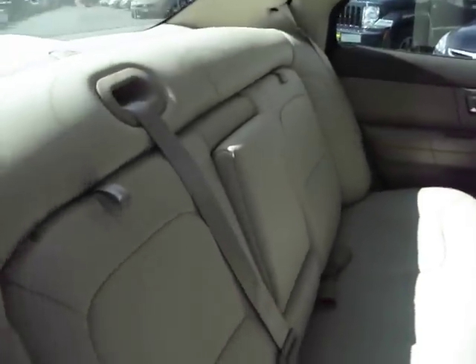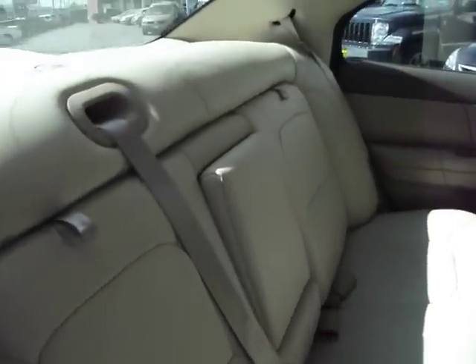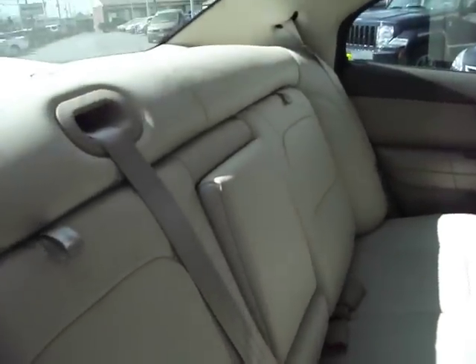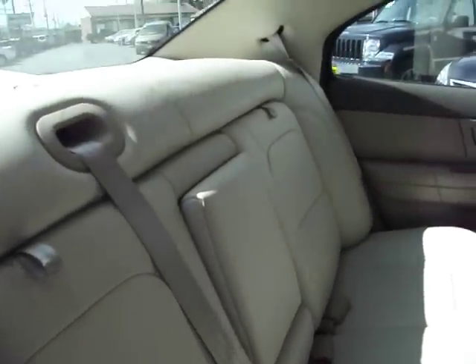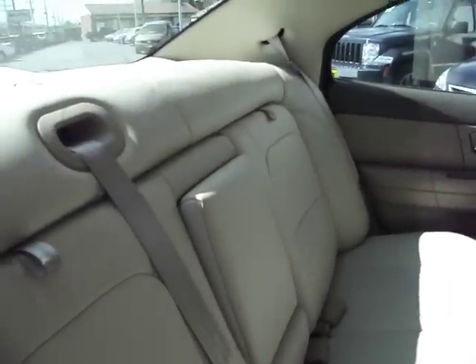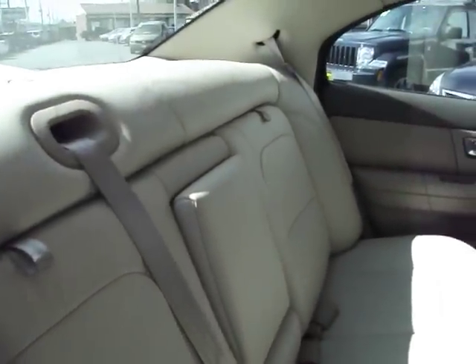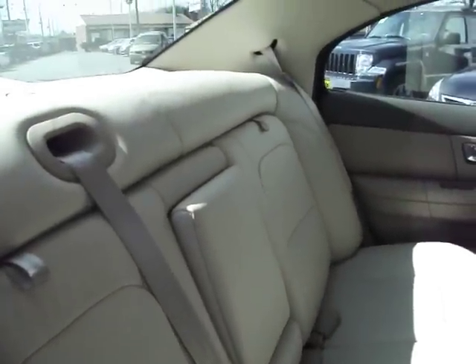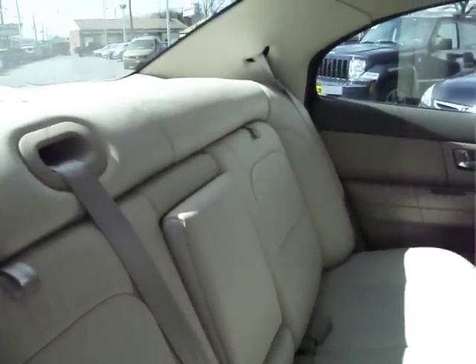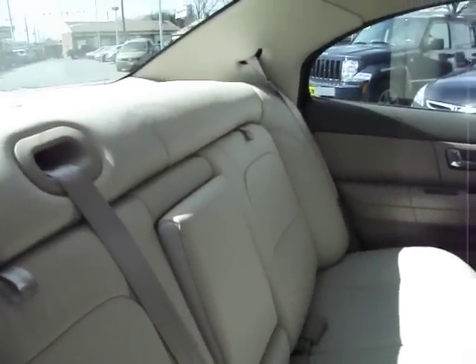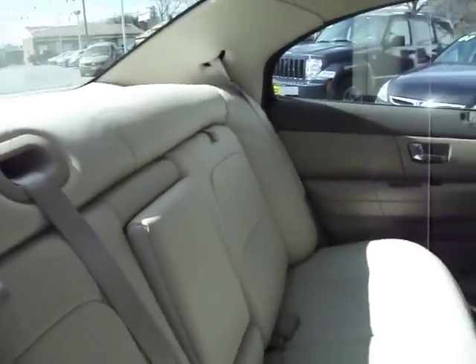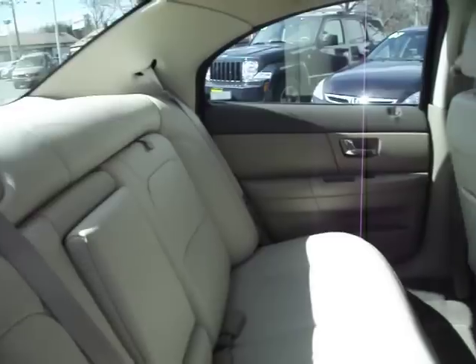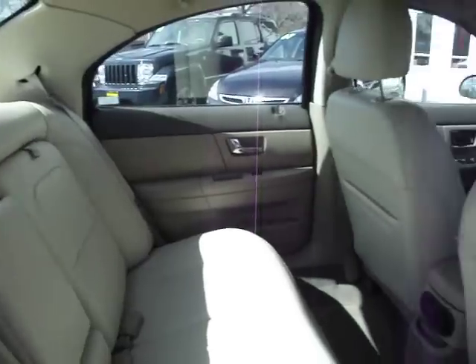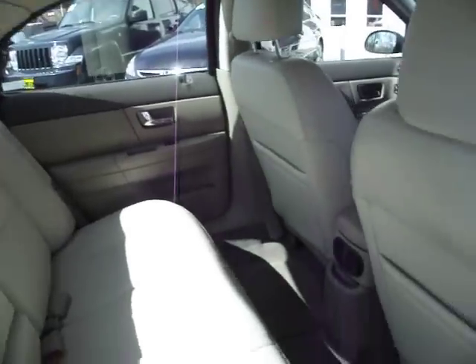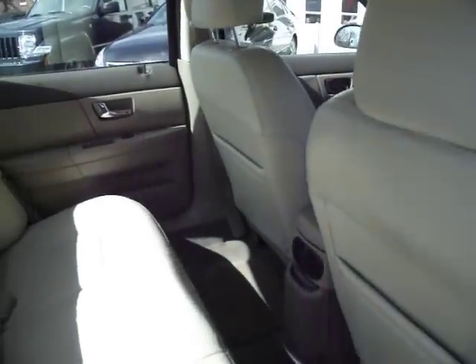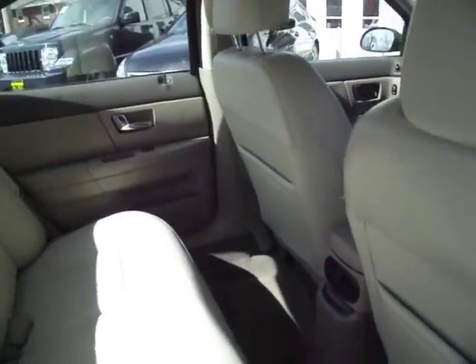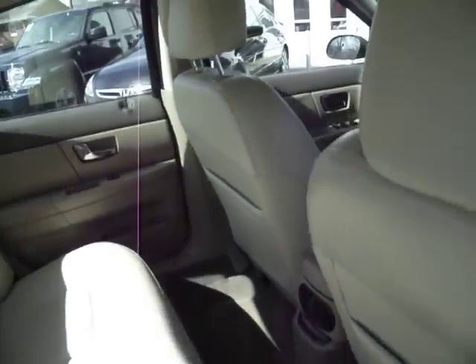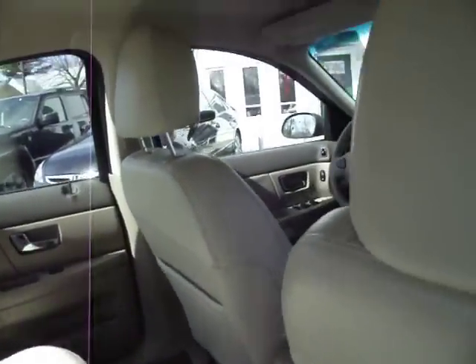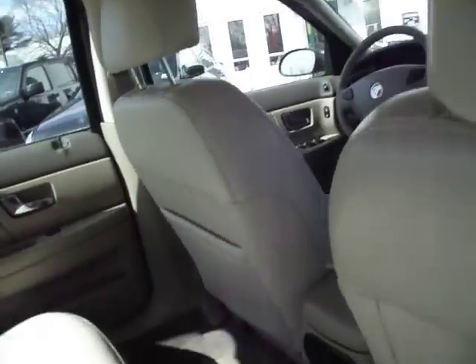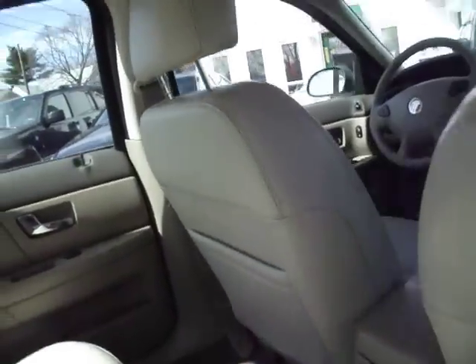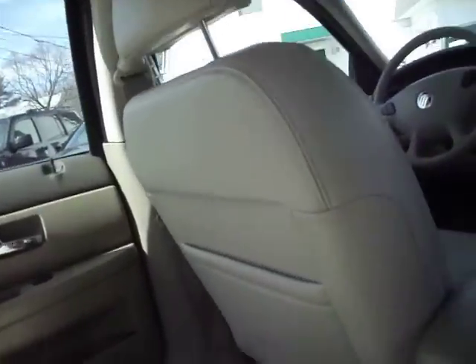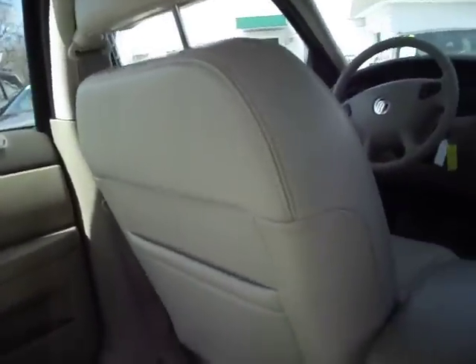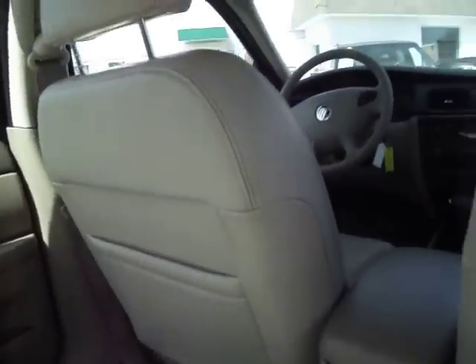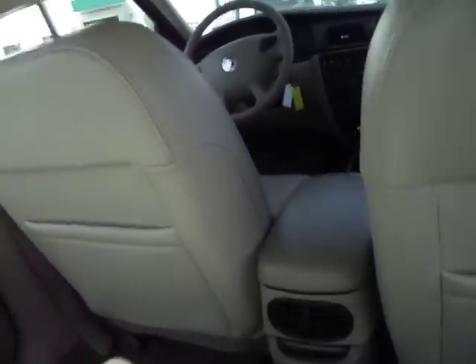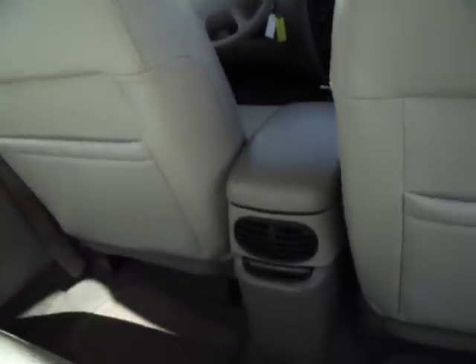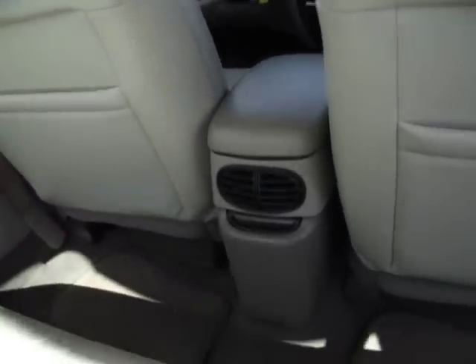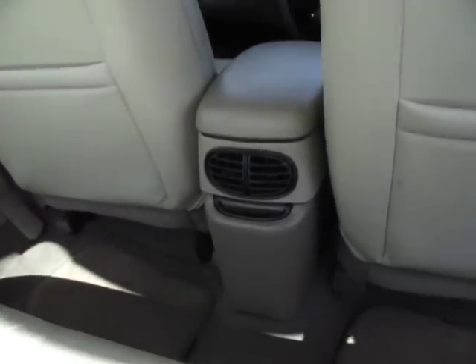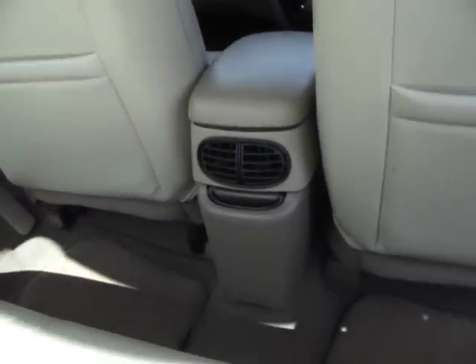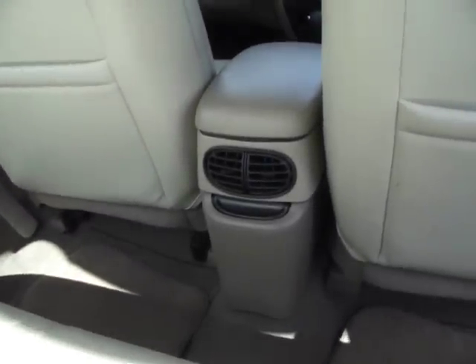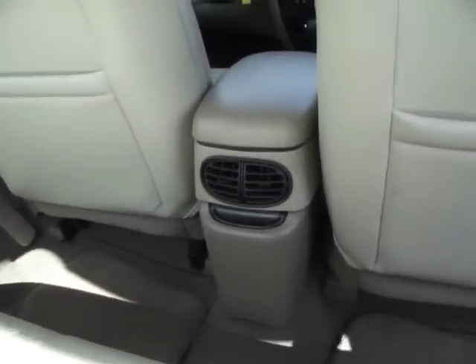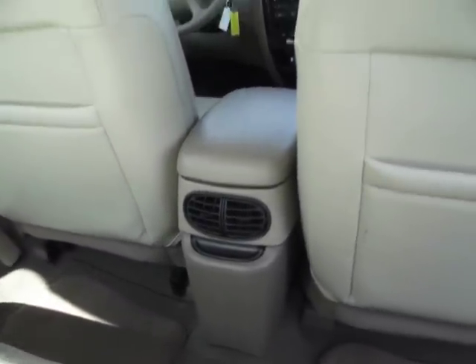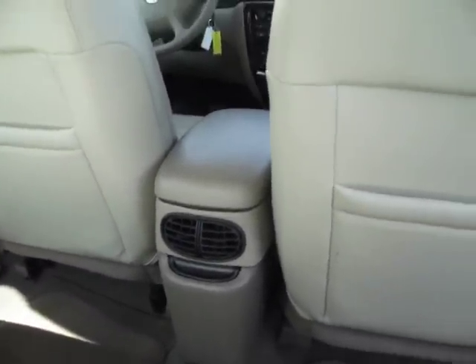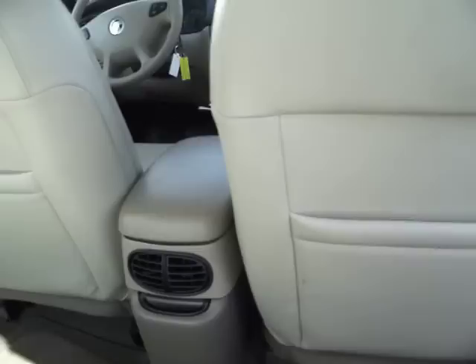If any of you have ever driven a regular V6 Taurus or Sable, it drives fine — pickup is nice, it's good. Look, we have rear air conditioning vents as well.